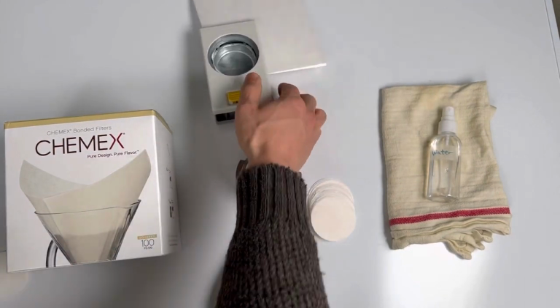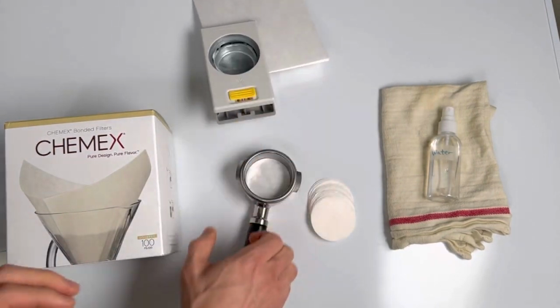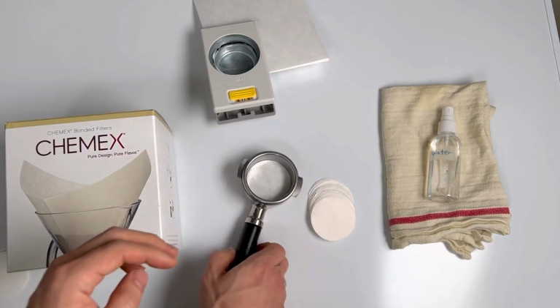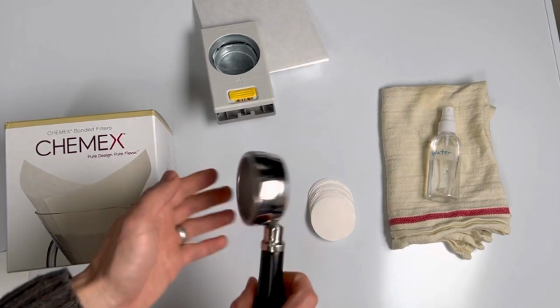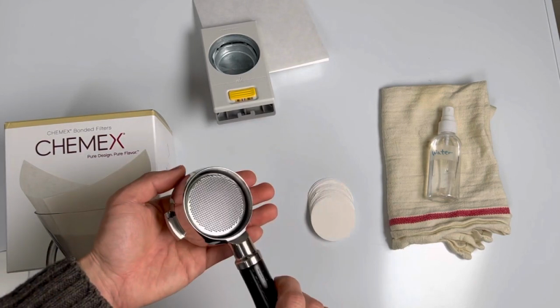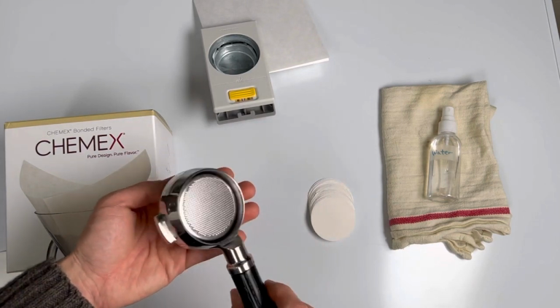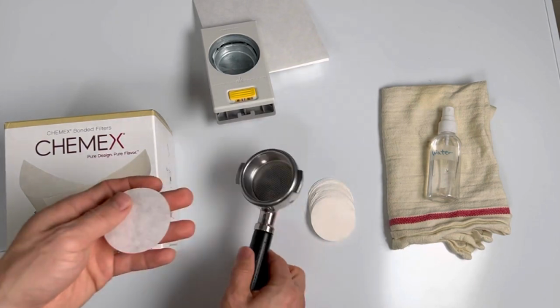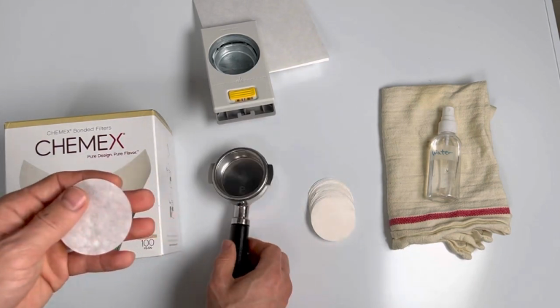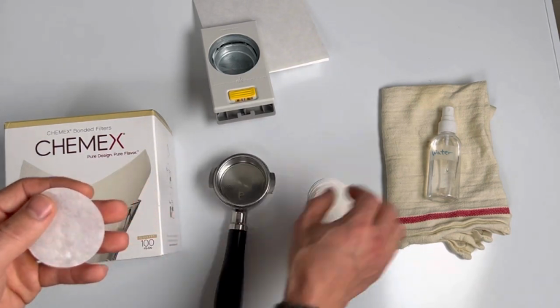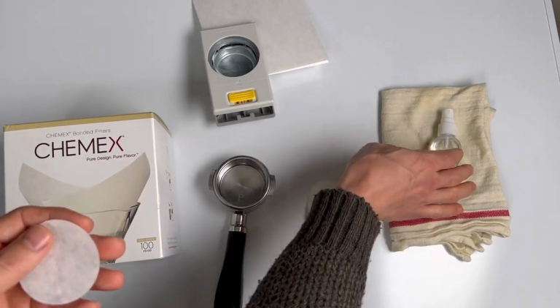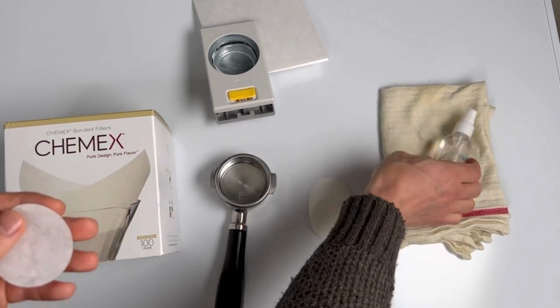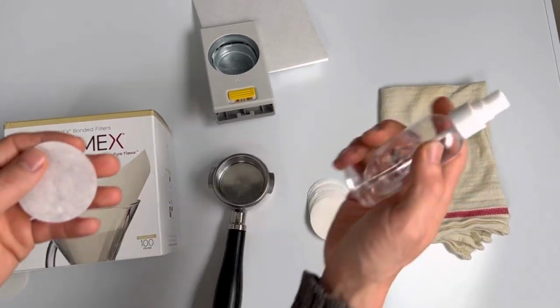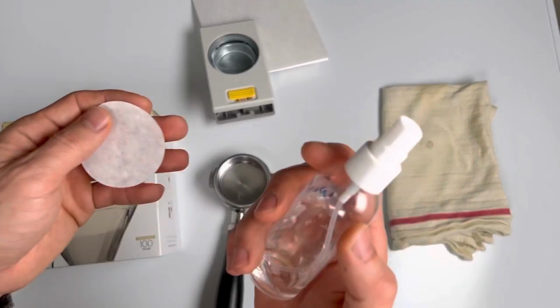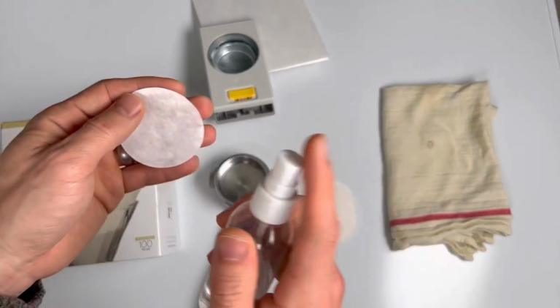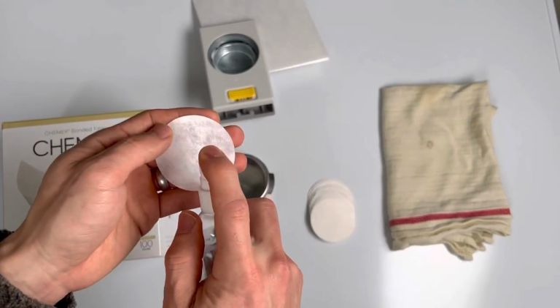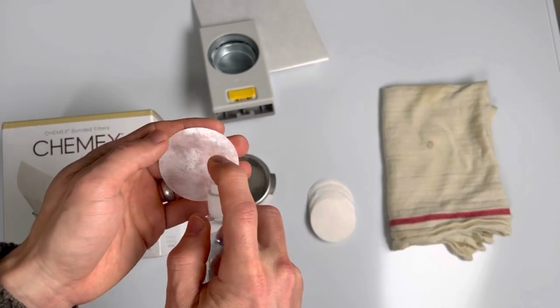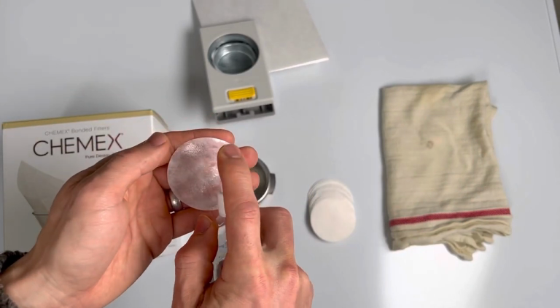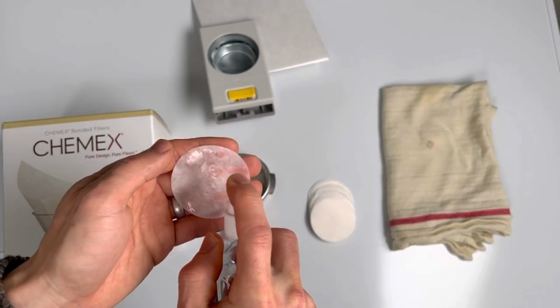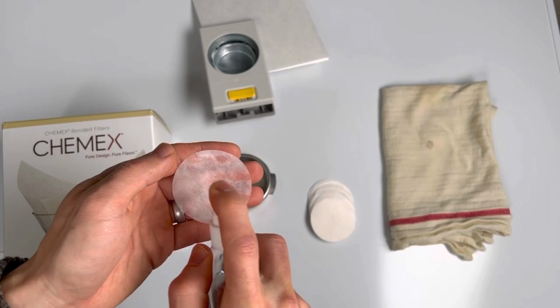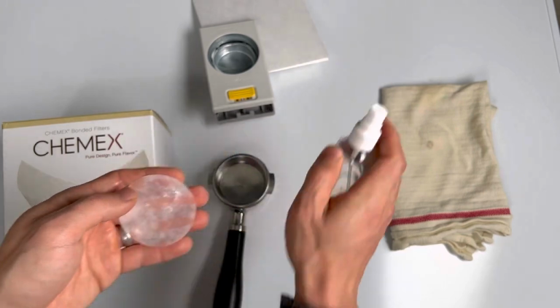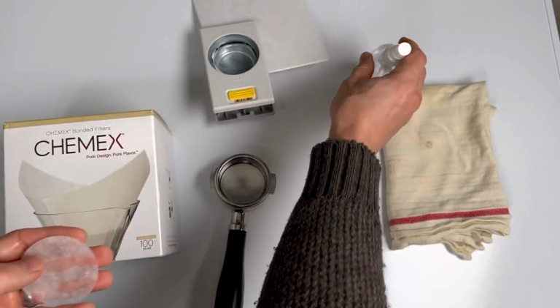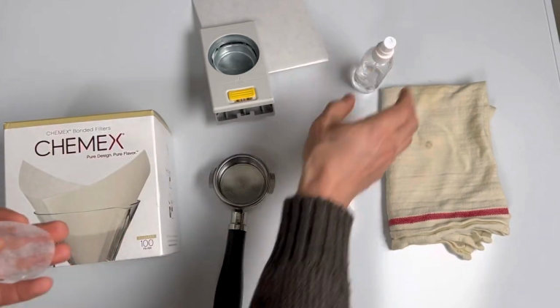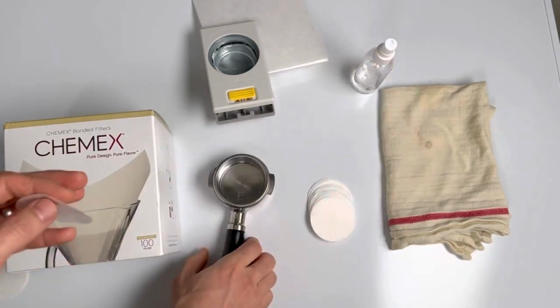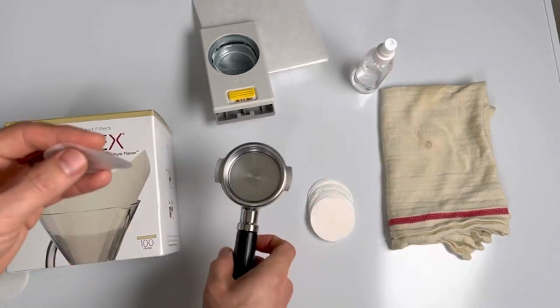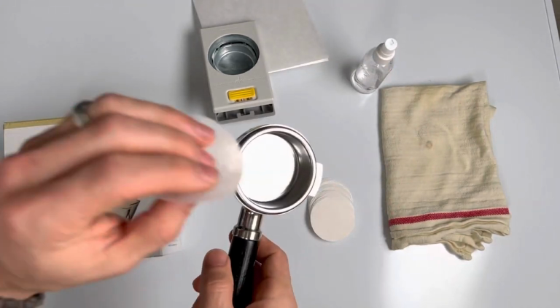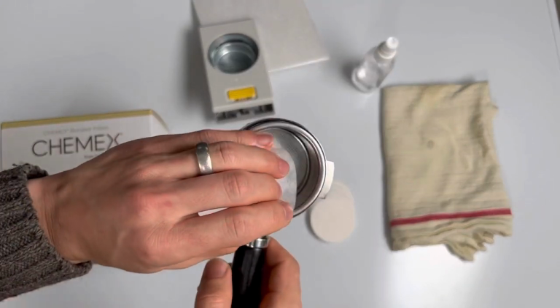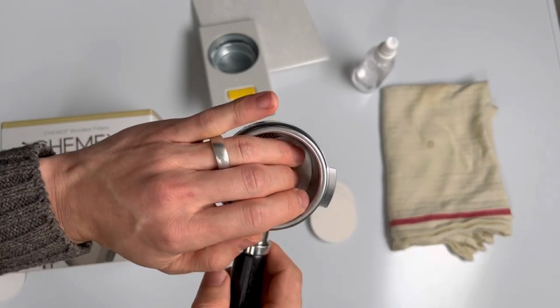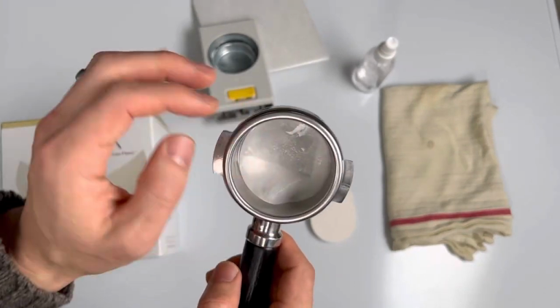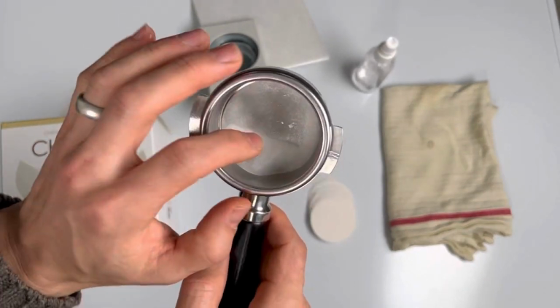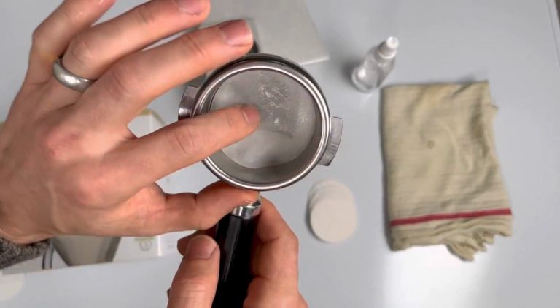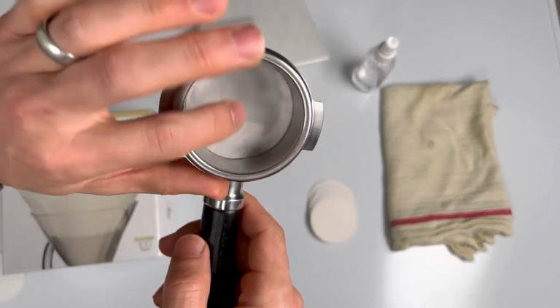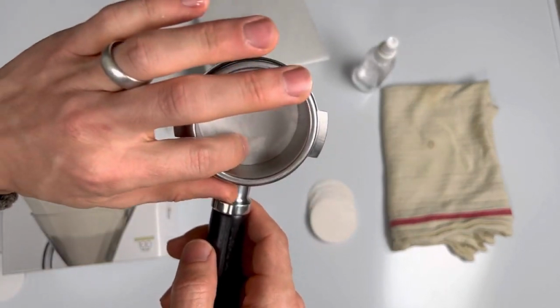To use a filter, fully saturate it with water. Once it's wet, put it in the bottom of your basket and you'll see all the air get pushed out.